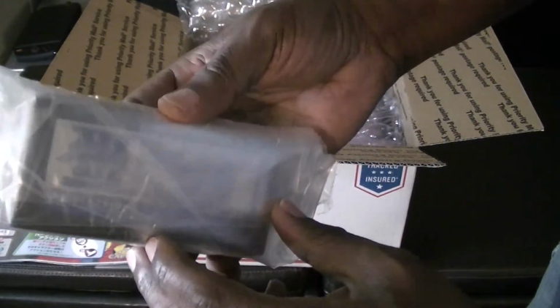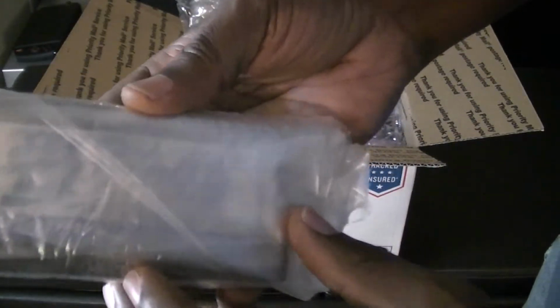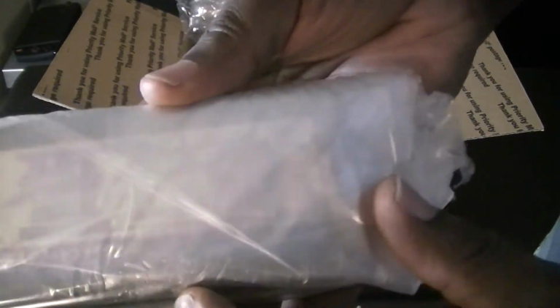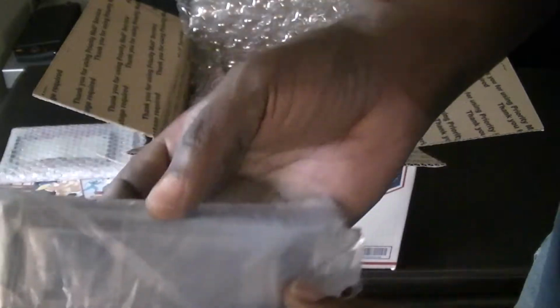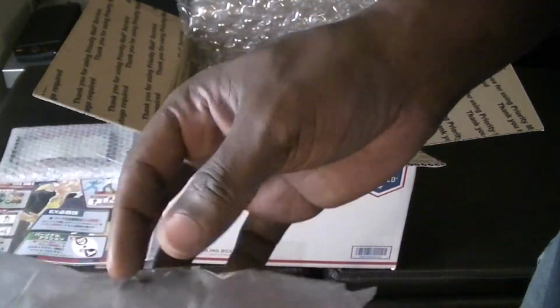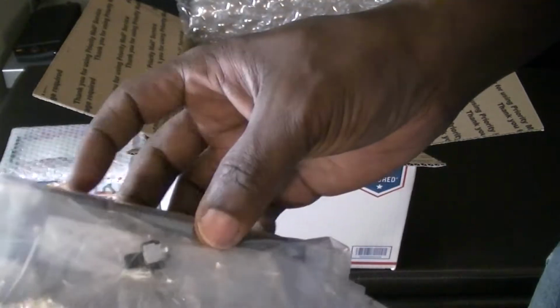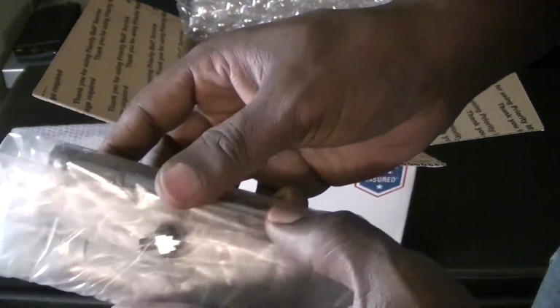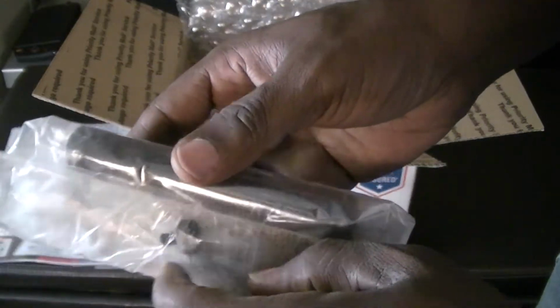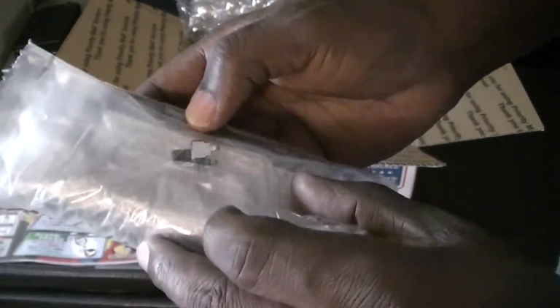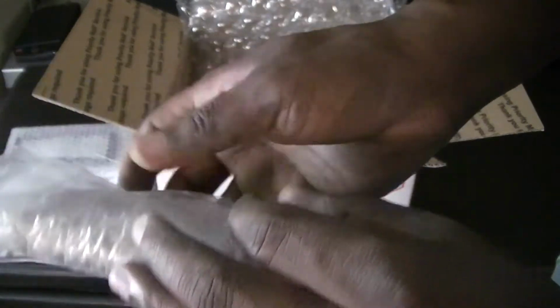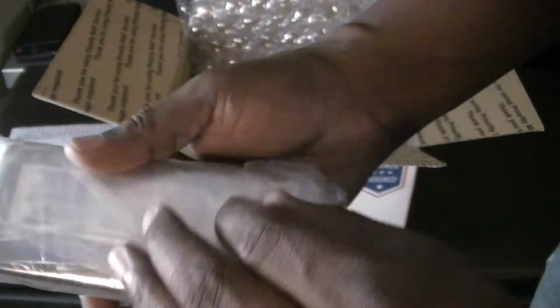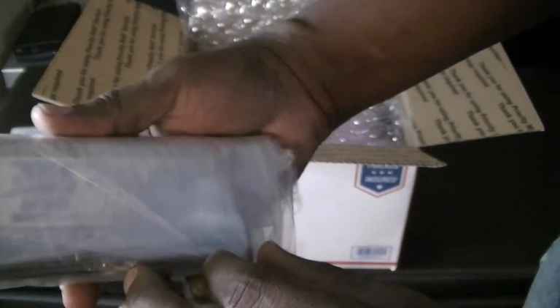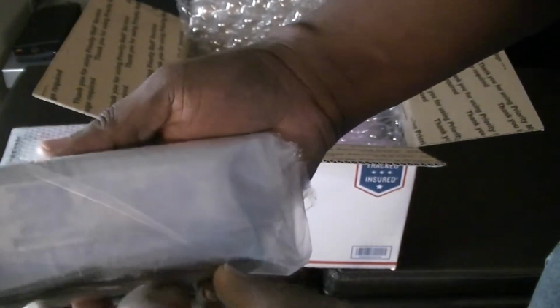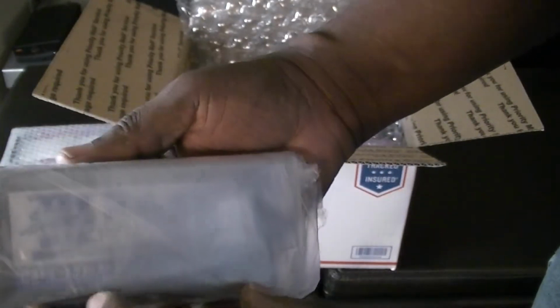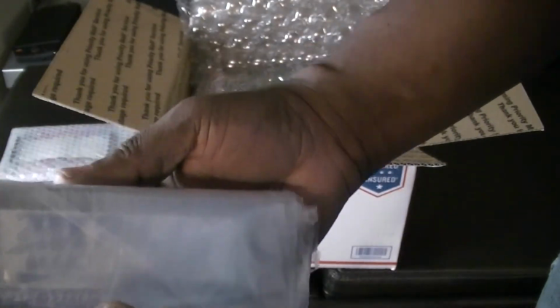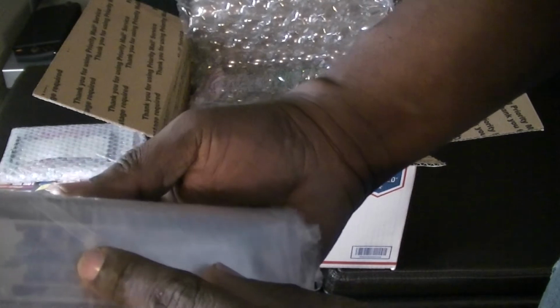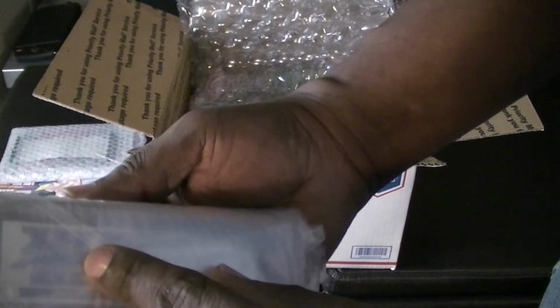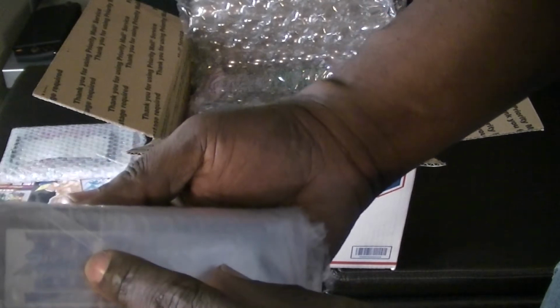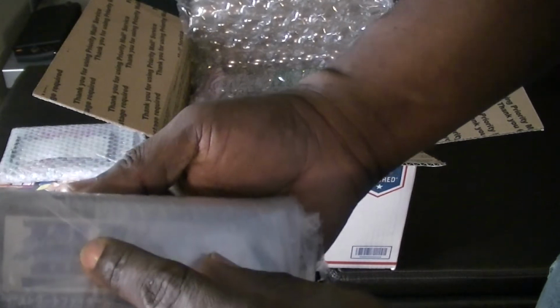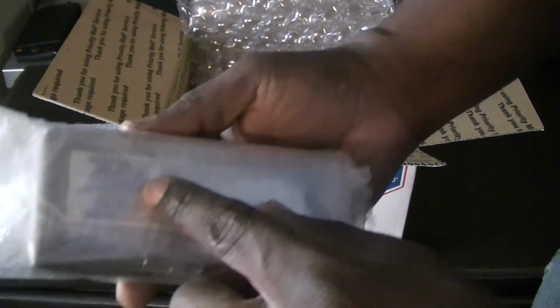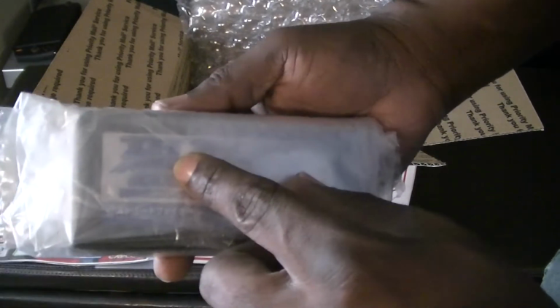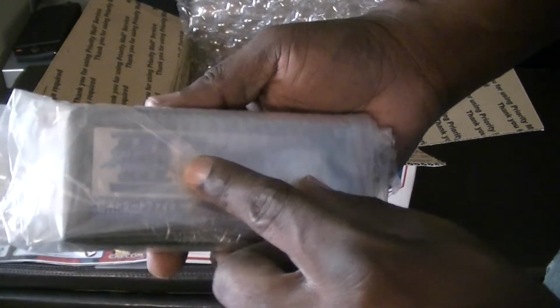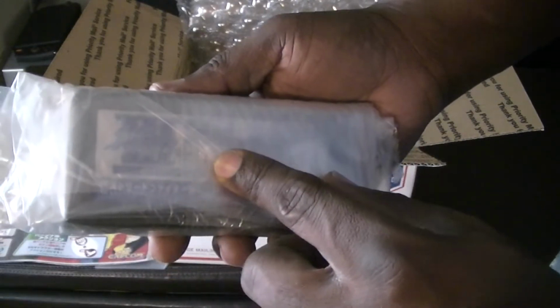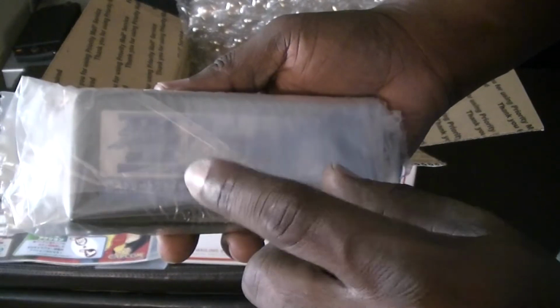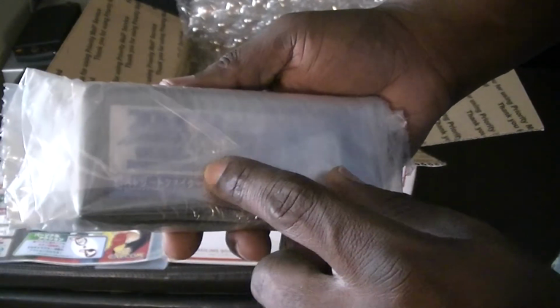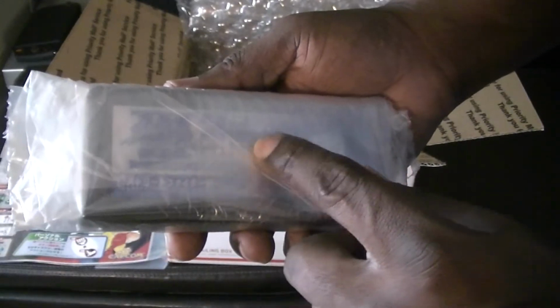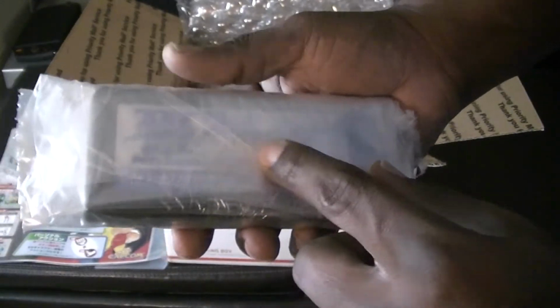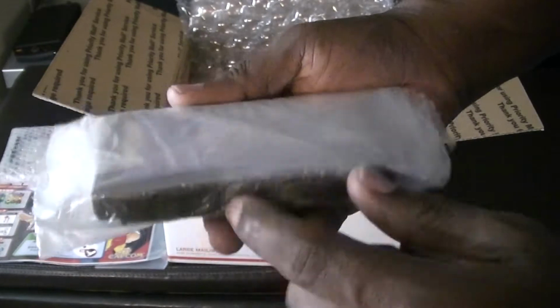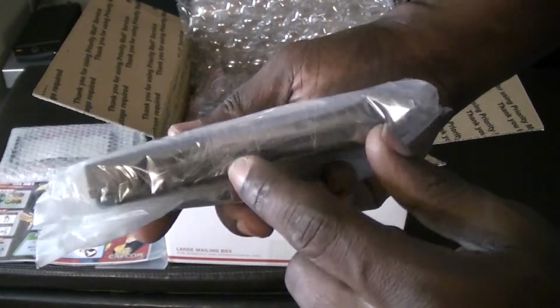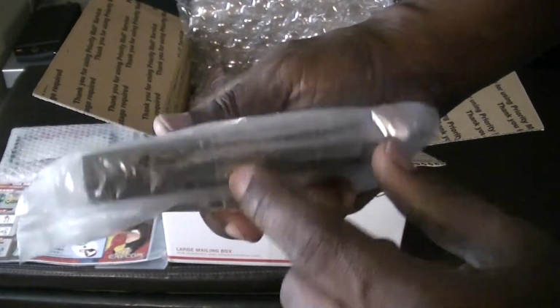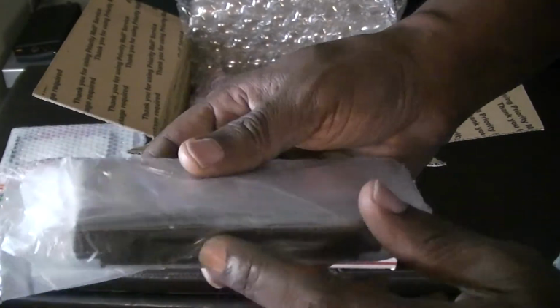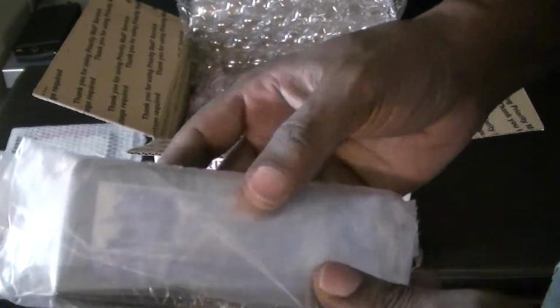Let's bring this a little closer. This is the cart — this is the Street Fighter Third Strike Second Impact Cart. It goes in the motherboard.